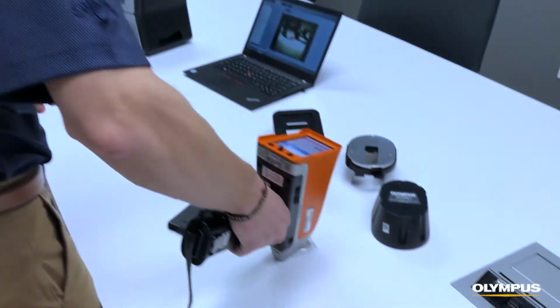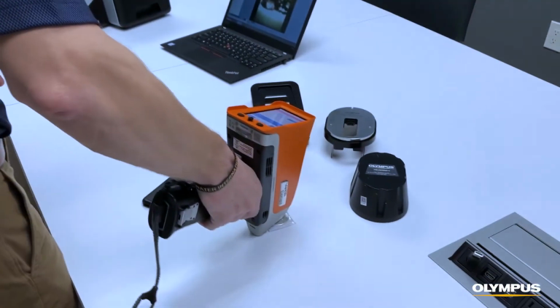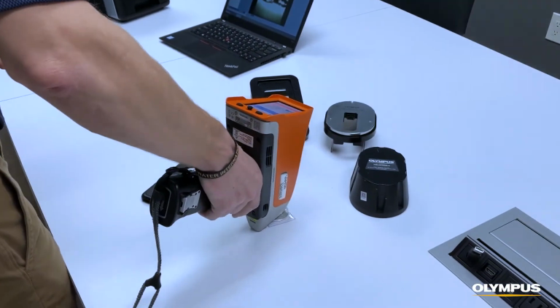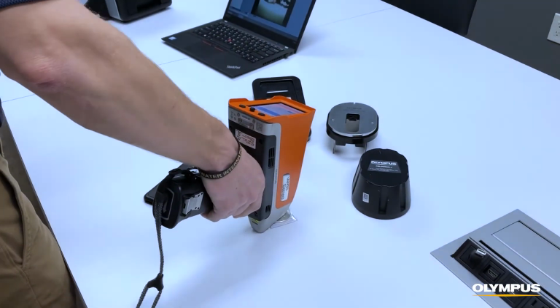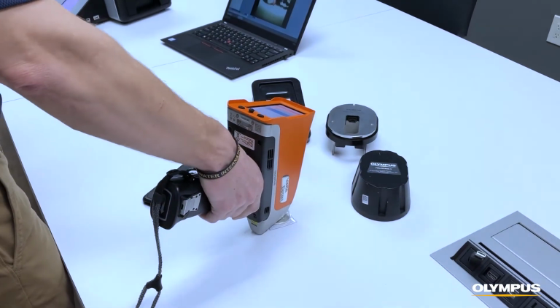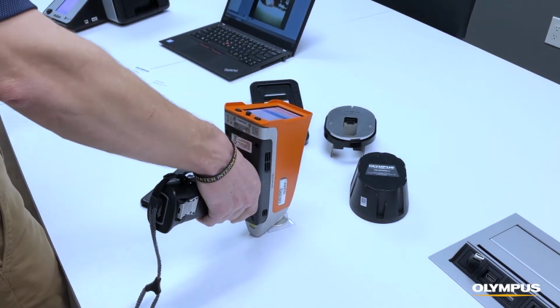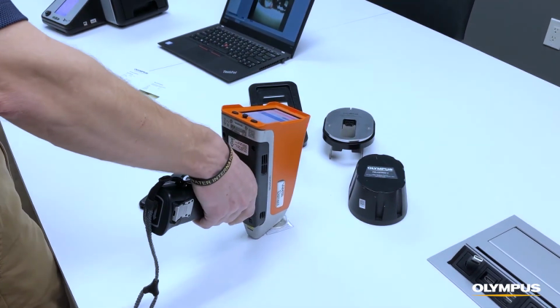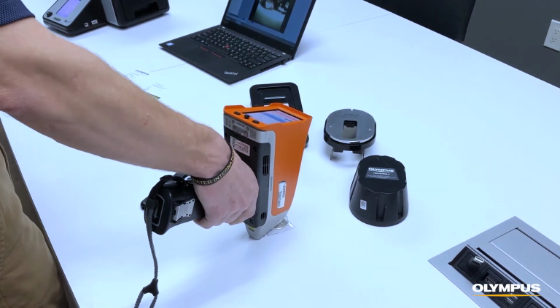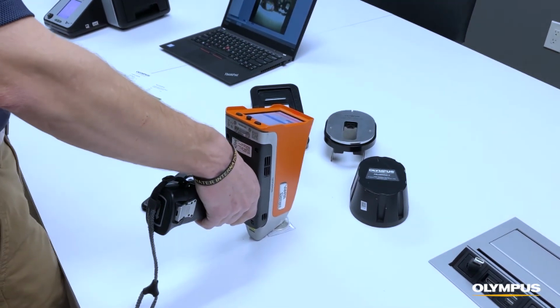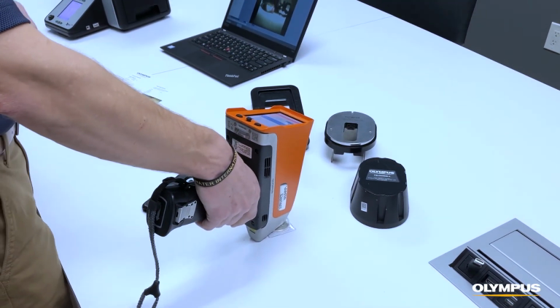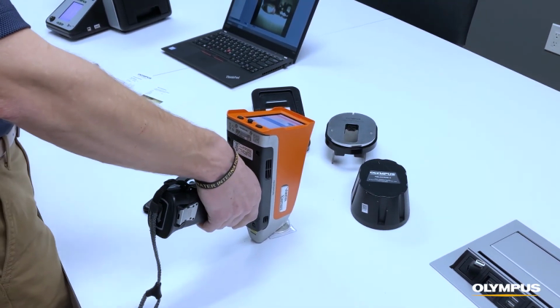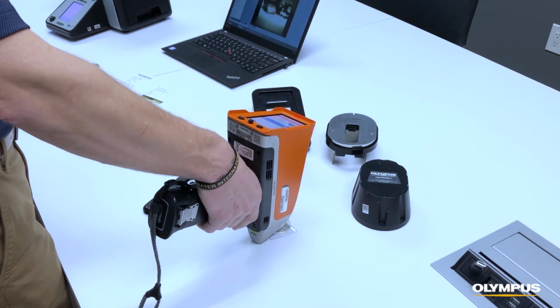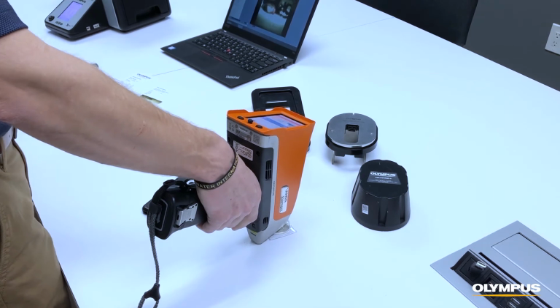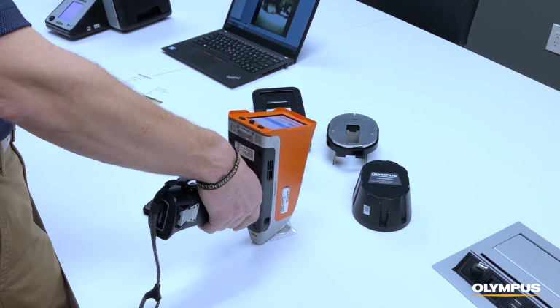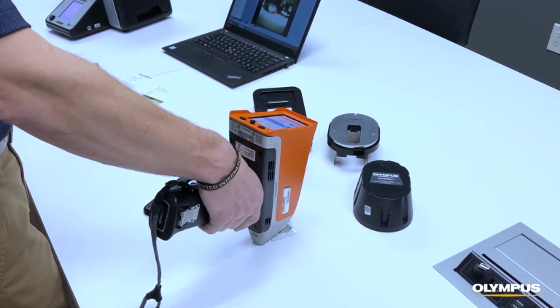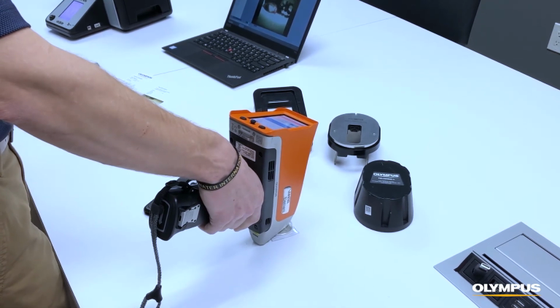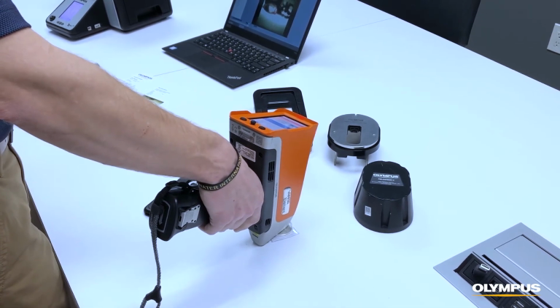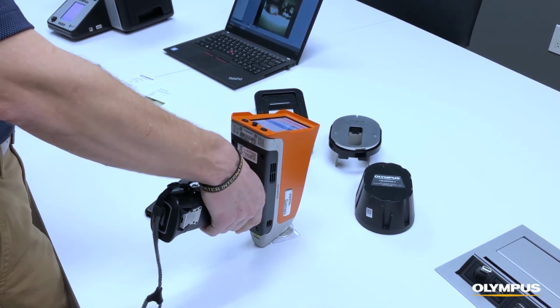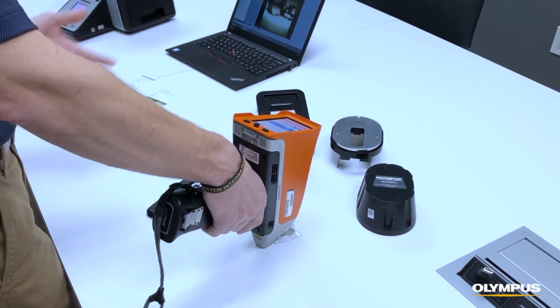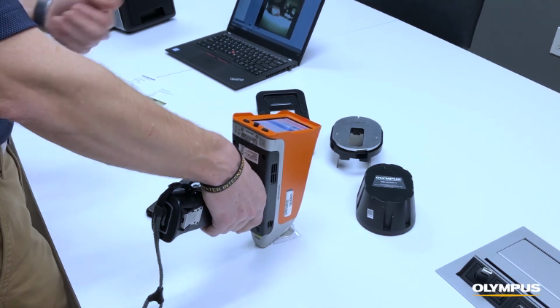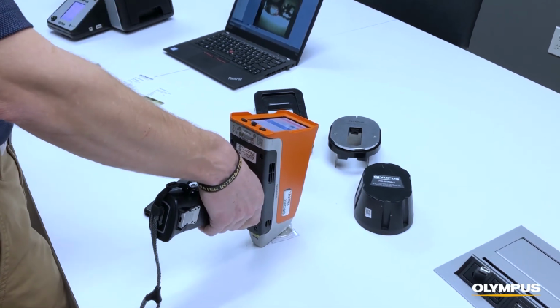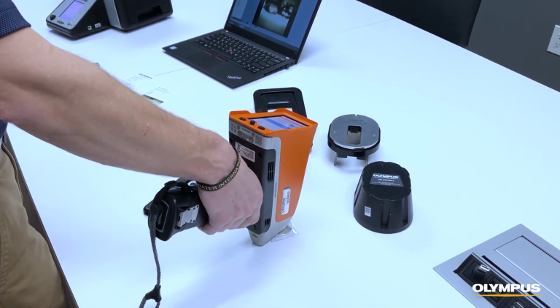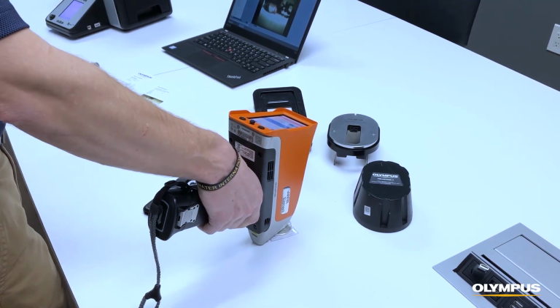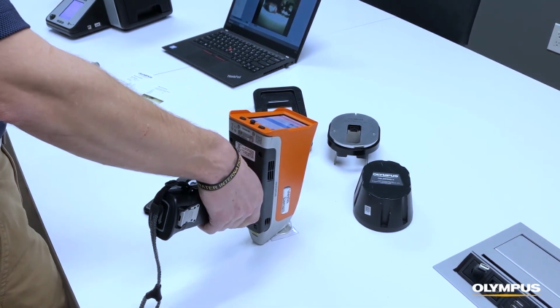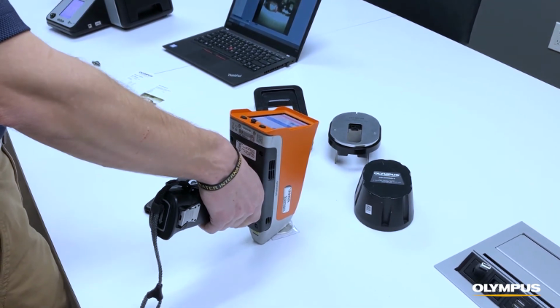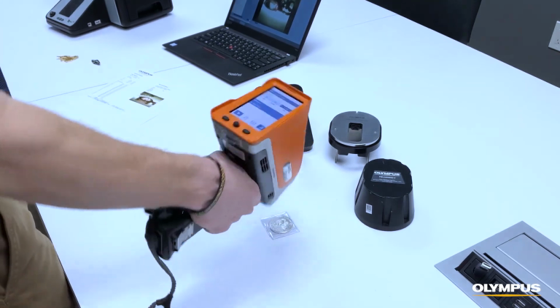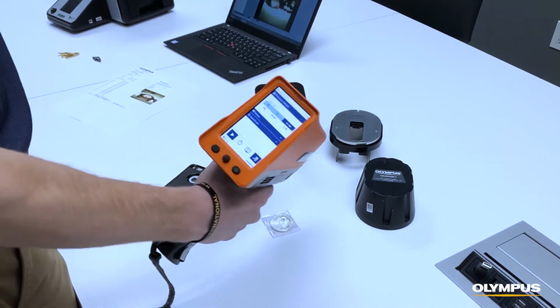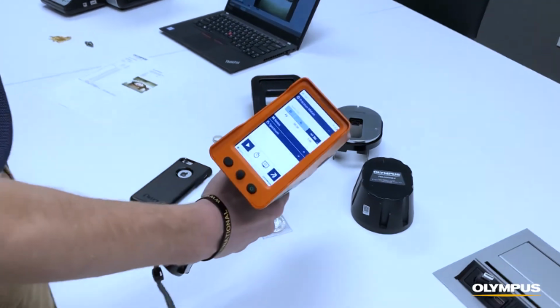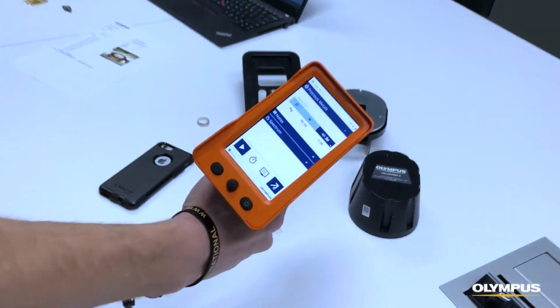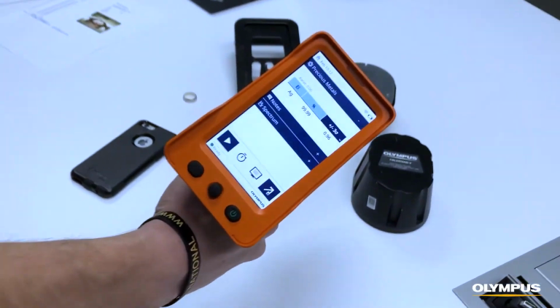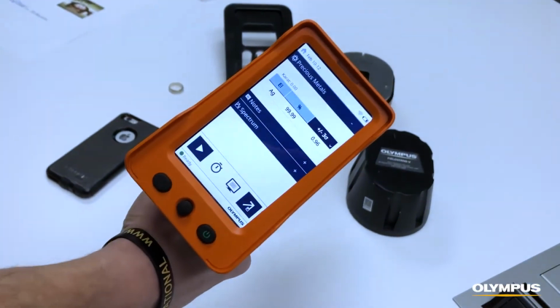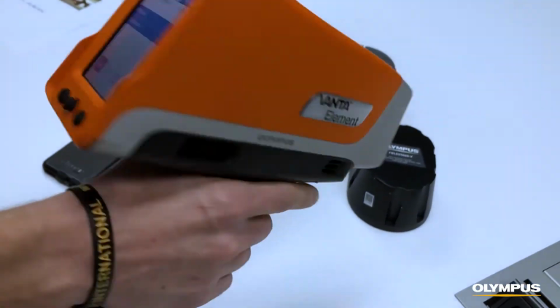This works well for large samples such as gold bars, silver platters — items that are too large to fit inside of the Gold Expert. Simply place it down on your sample, point and shoot, and take your results.